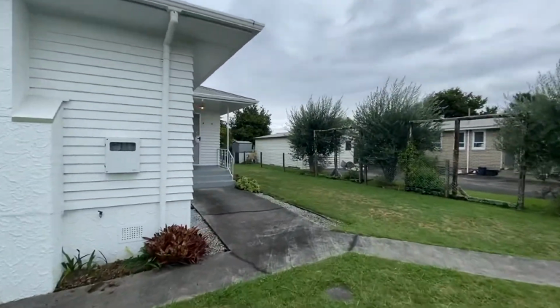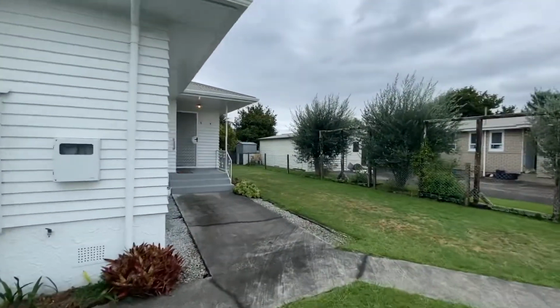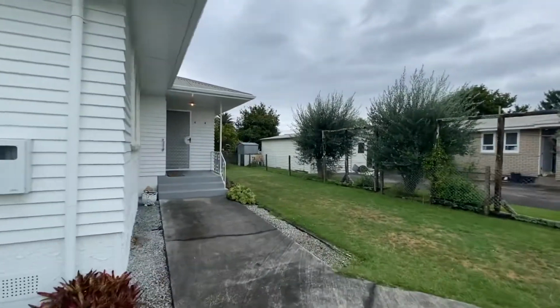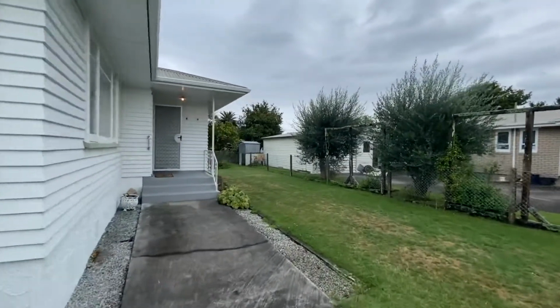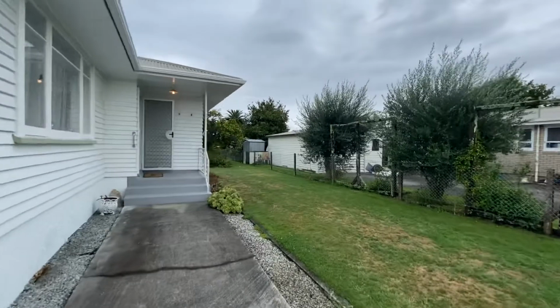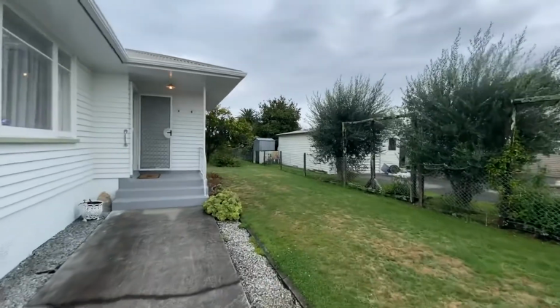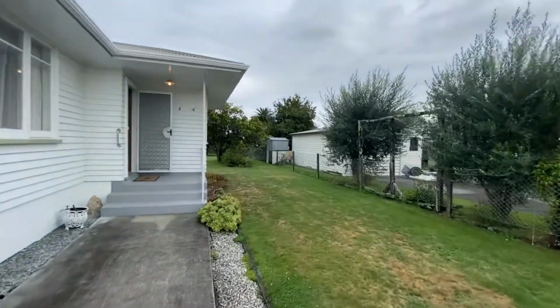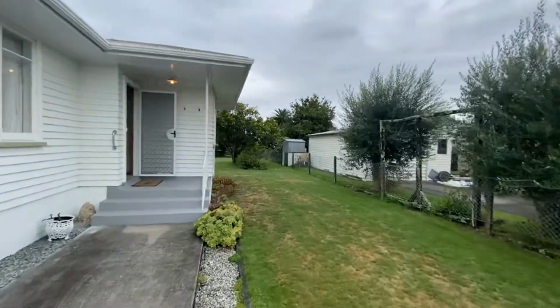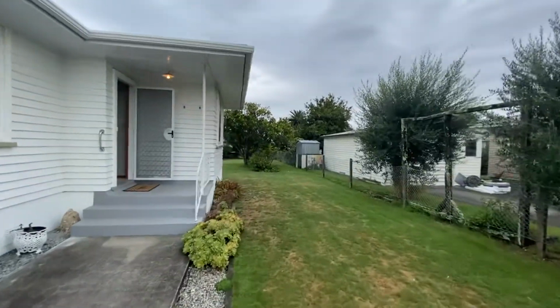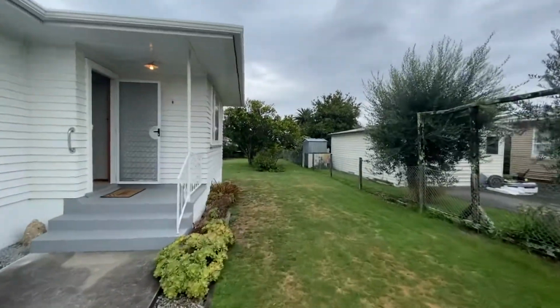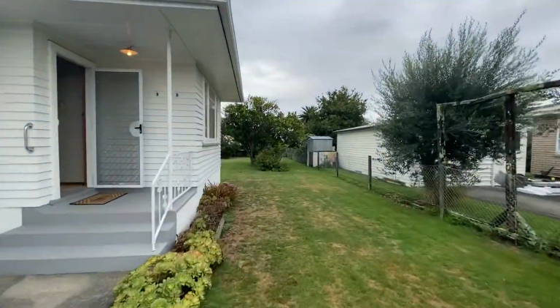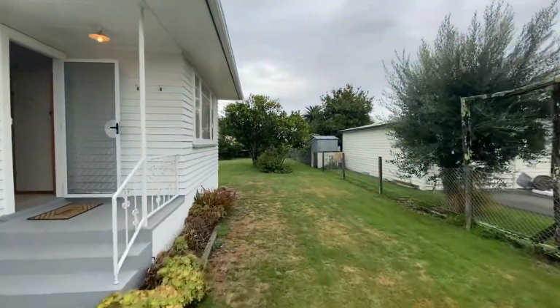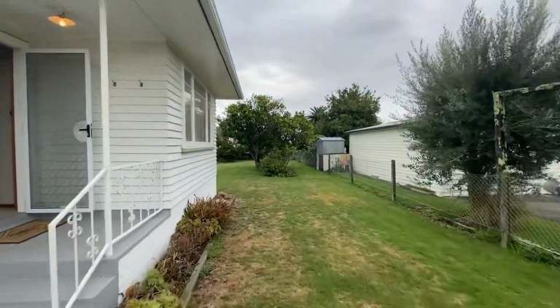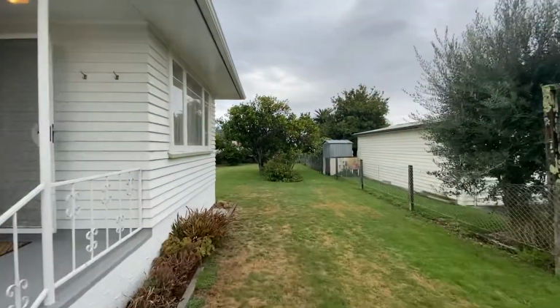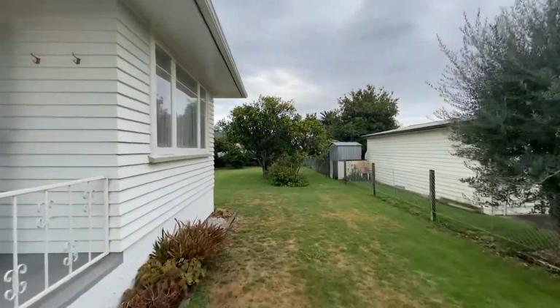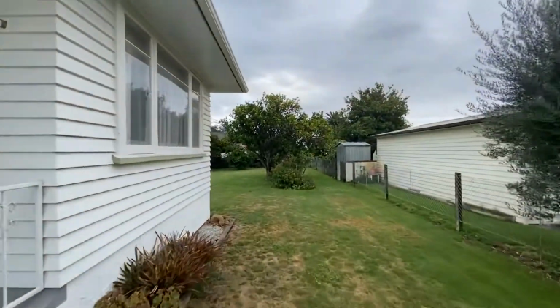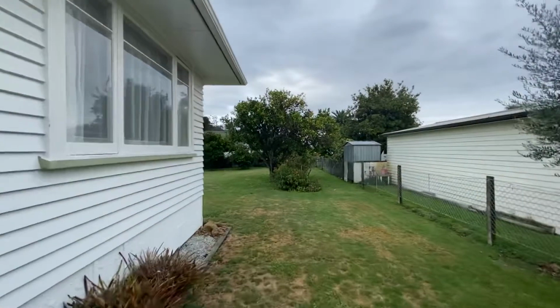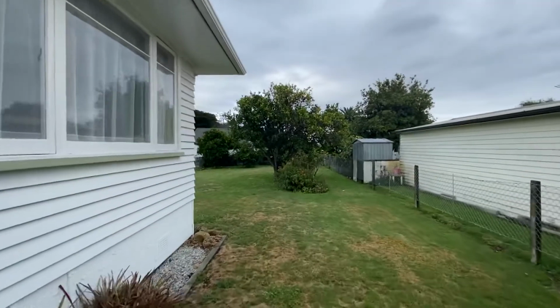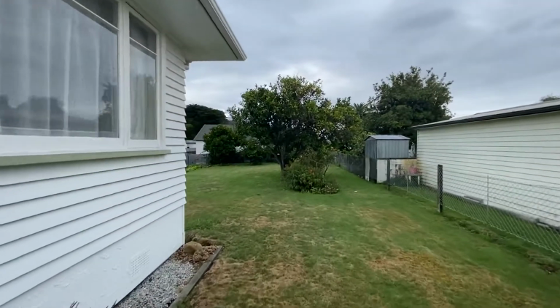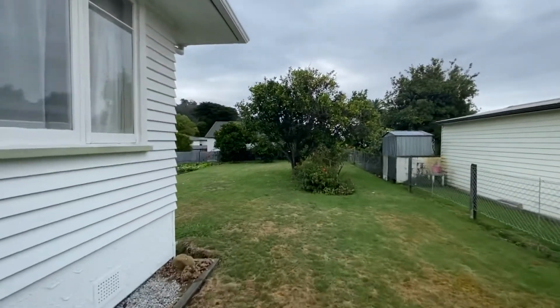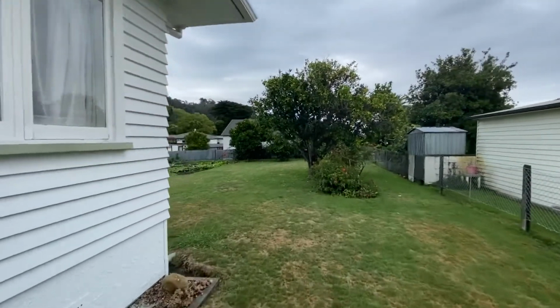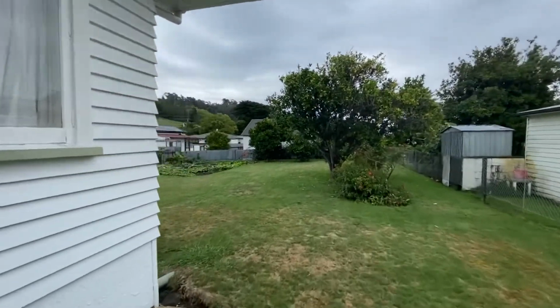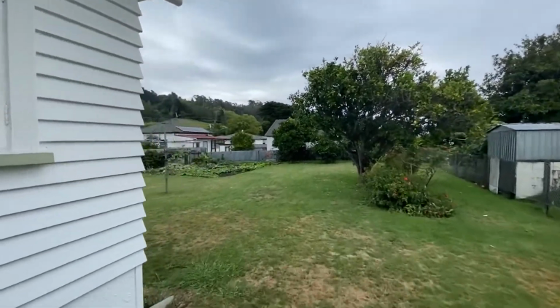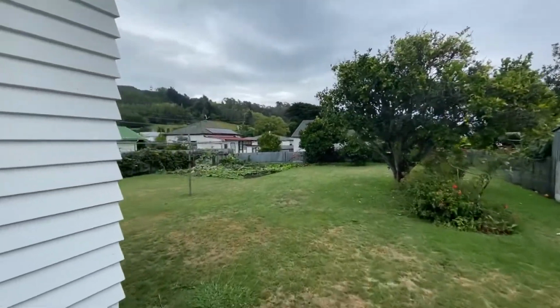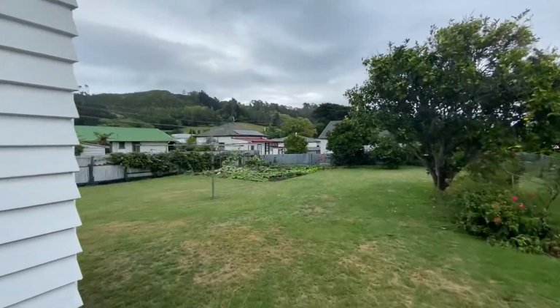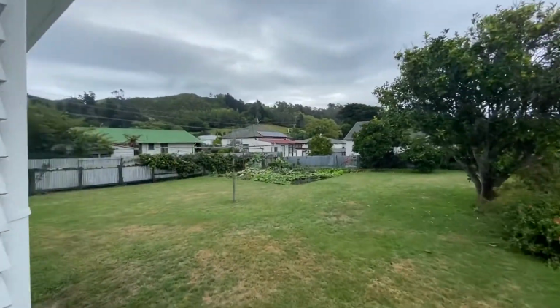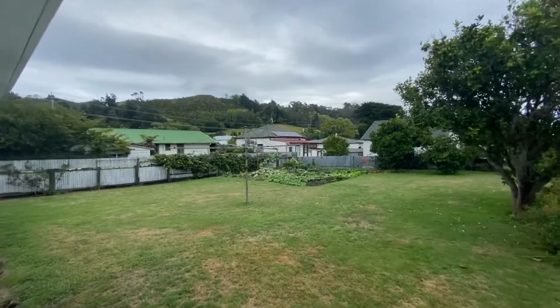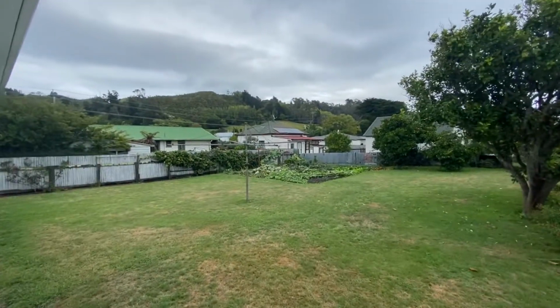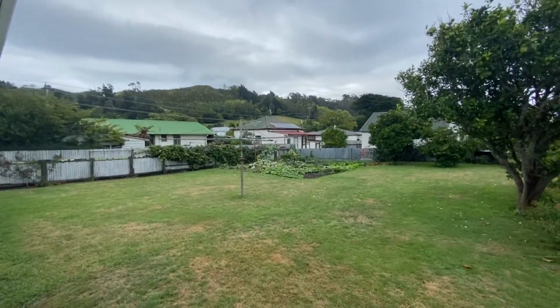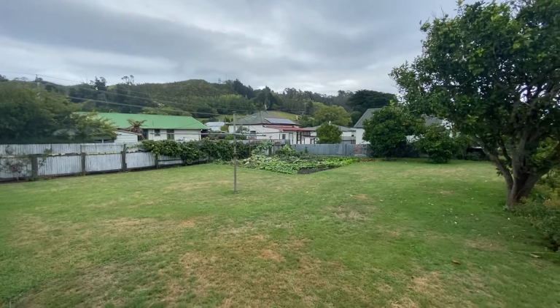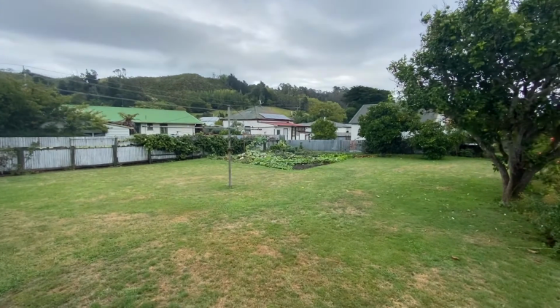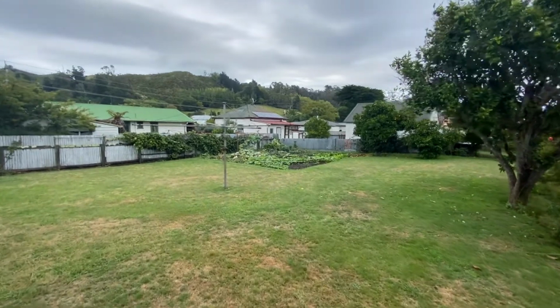Just going to quickly show you the backyard. This is a huge section here and you've got established fruit trees. There's also a little spot there for your veggies. As you can see, really good sized section.